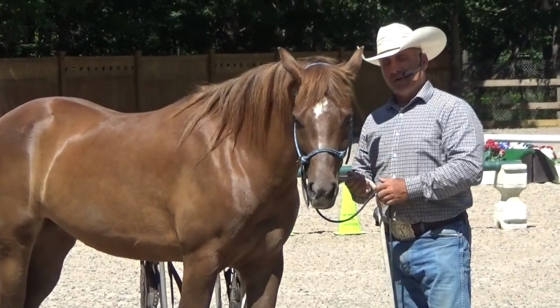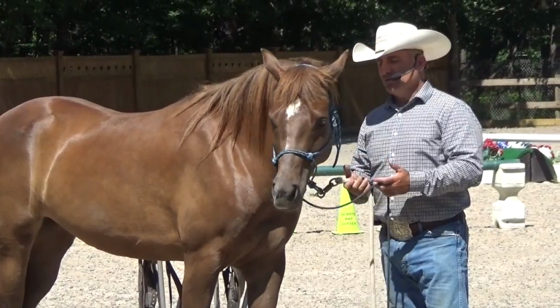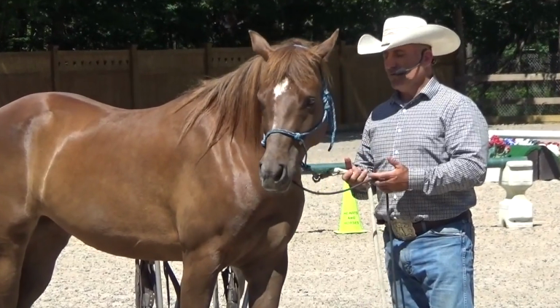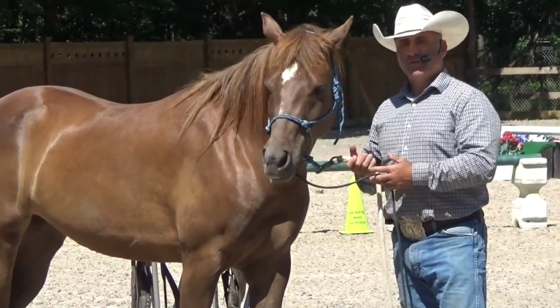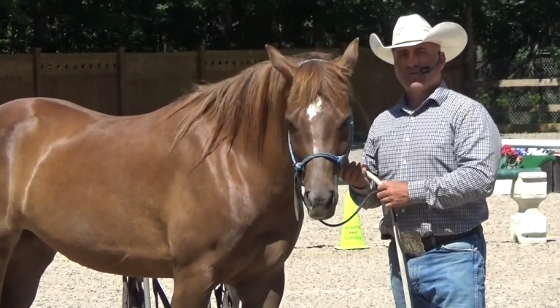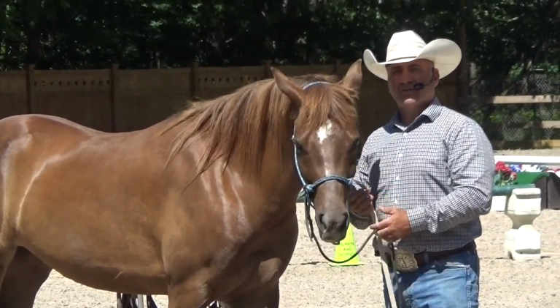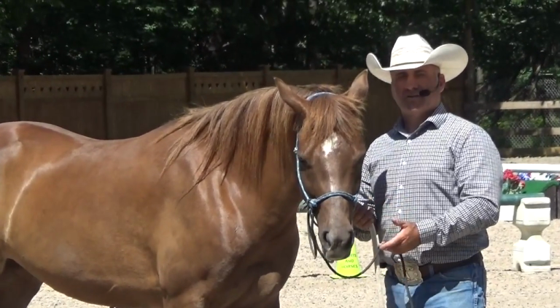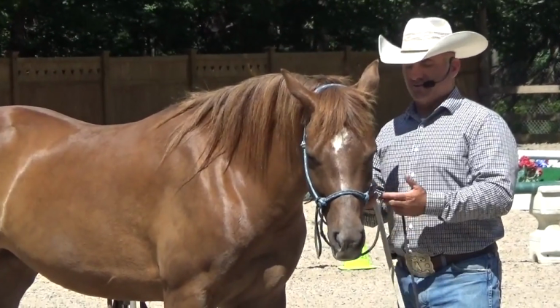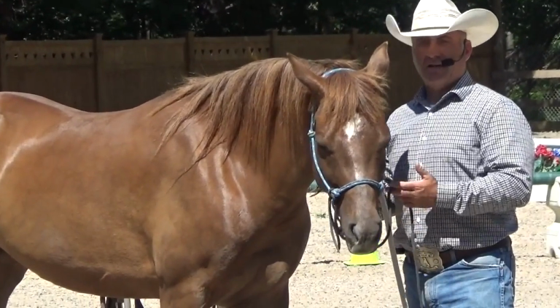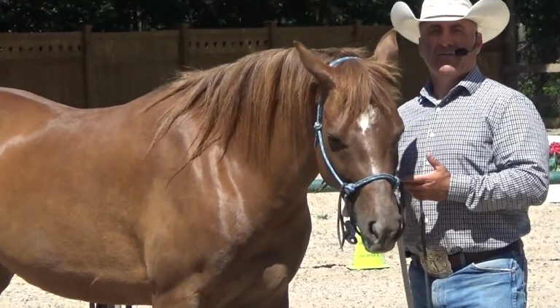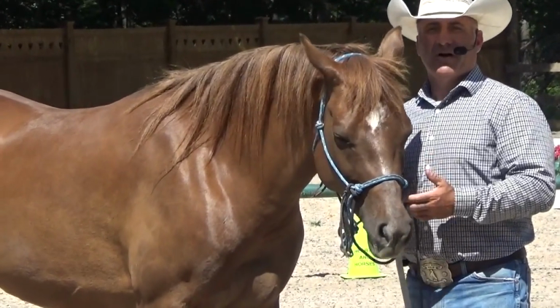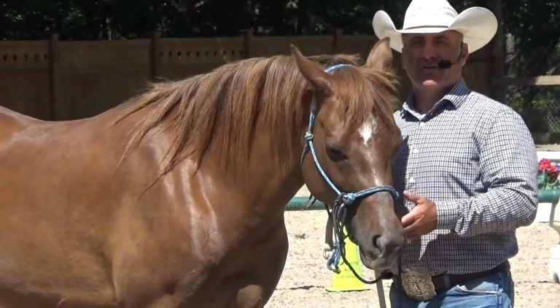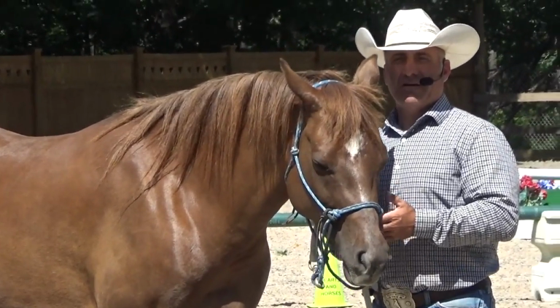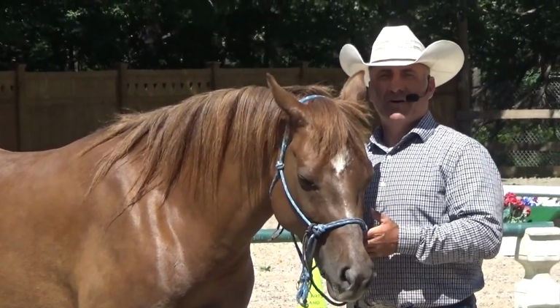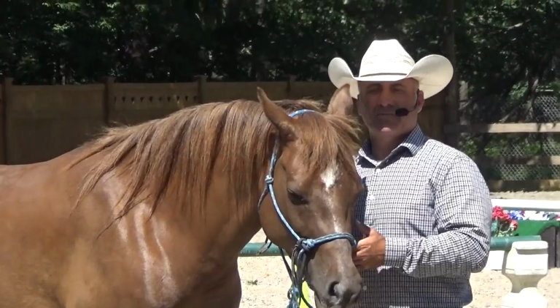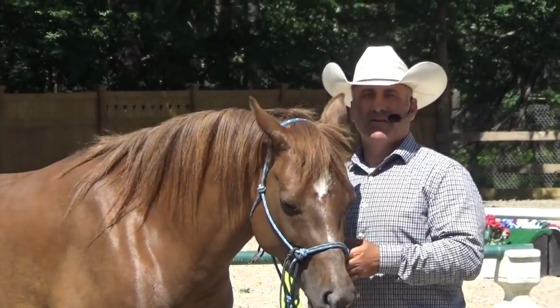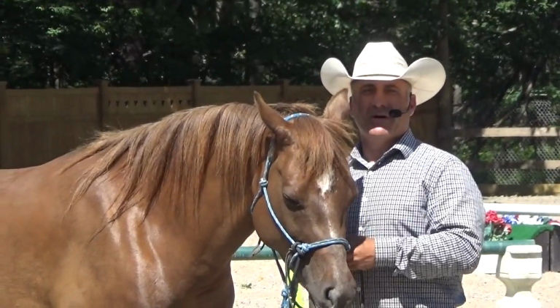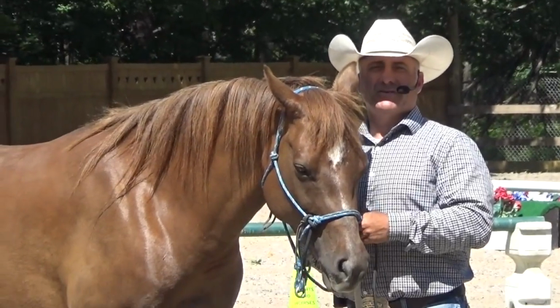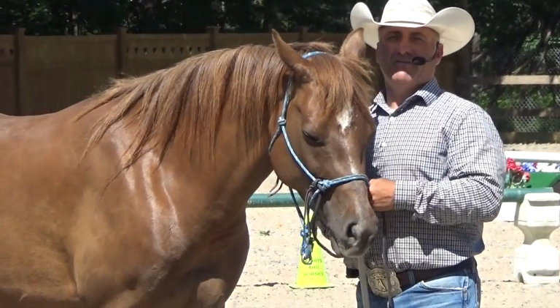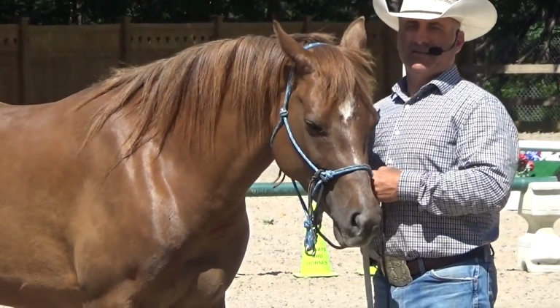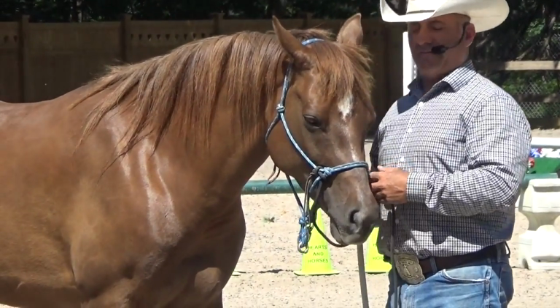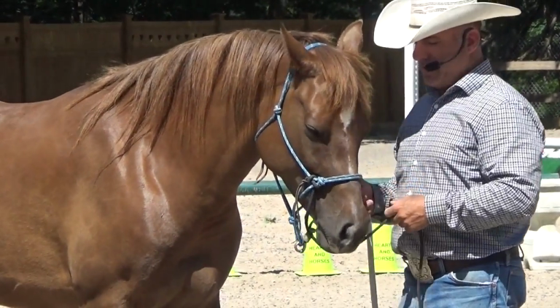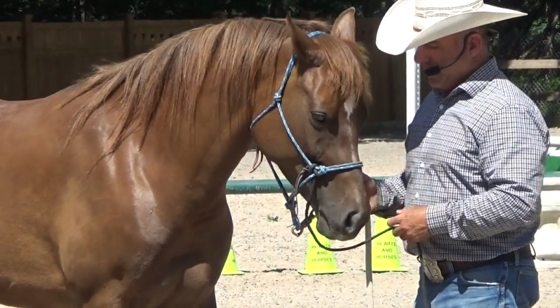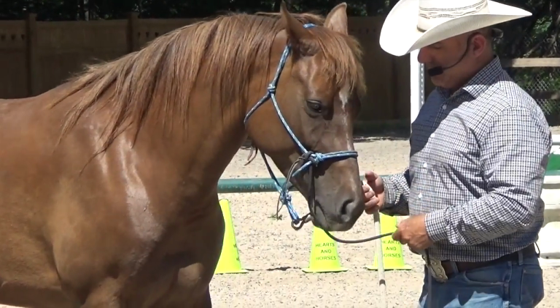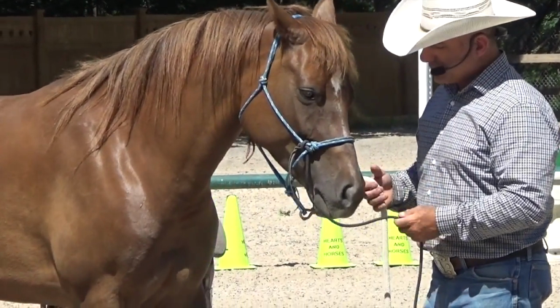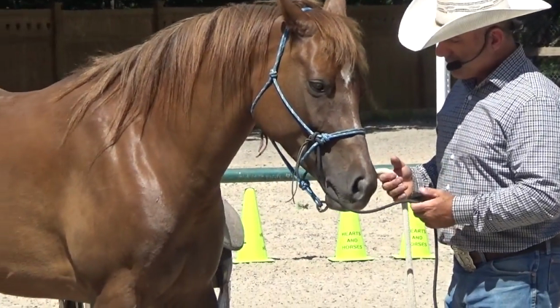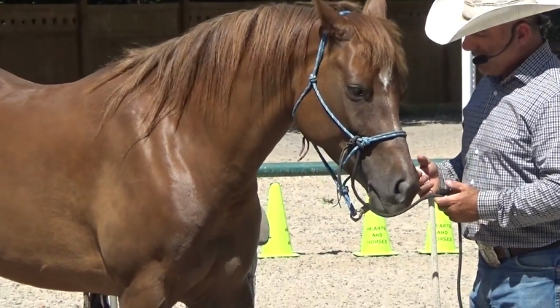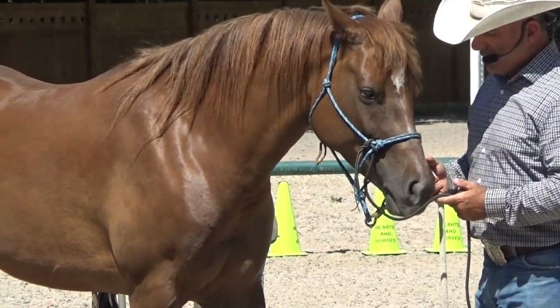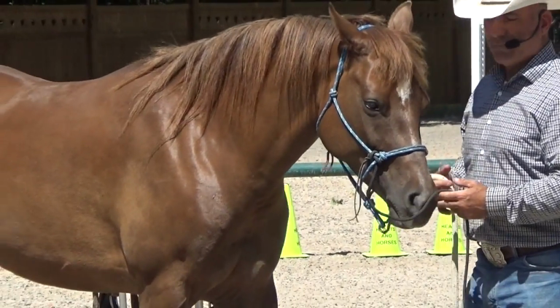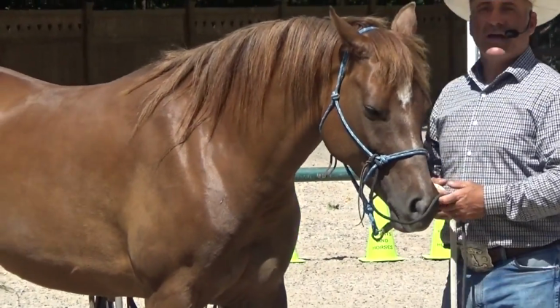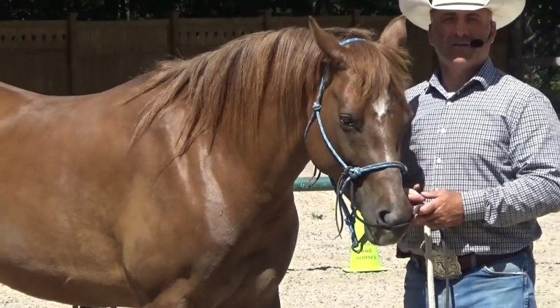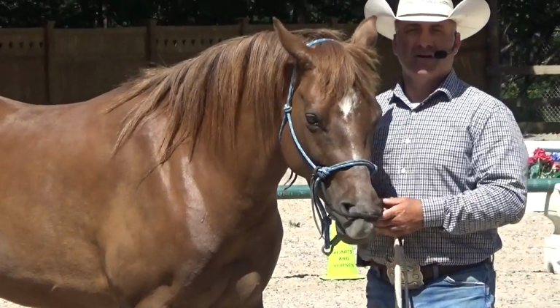I wouldn't just come over to a young horse and start trying to get a bit in their mouth, try to jam a piece of metal in their mouth. It's just not right. It's not fair. And I want her to be okay with this stuff.